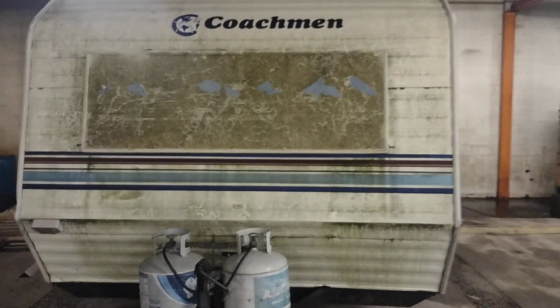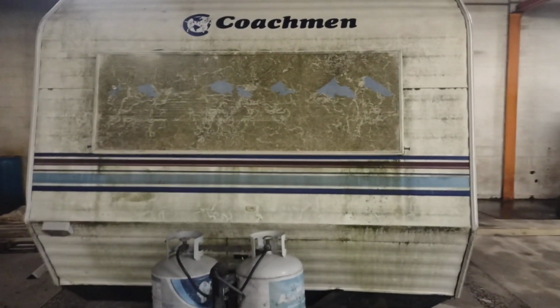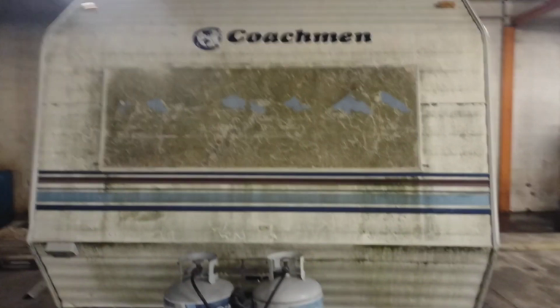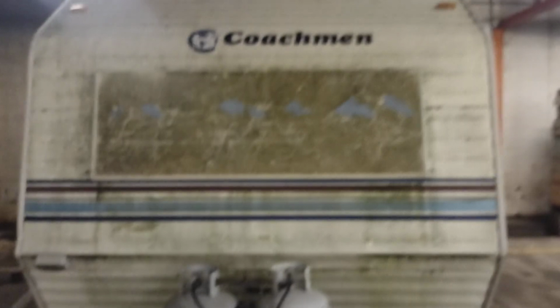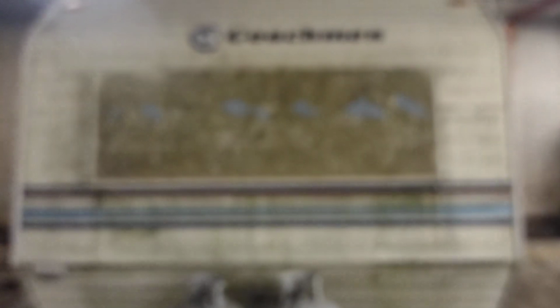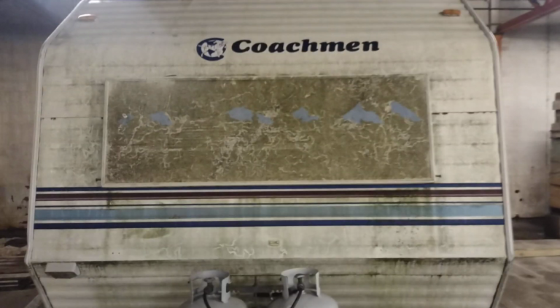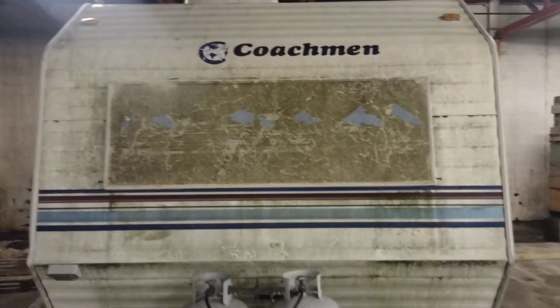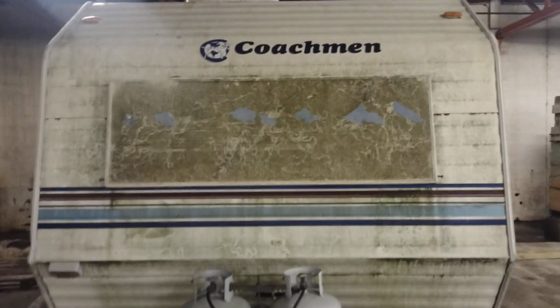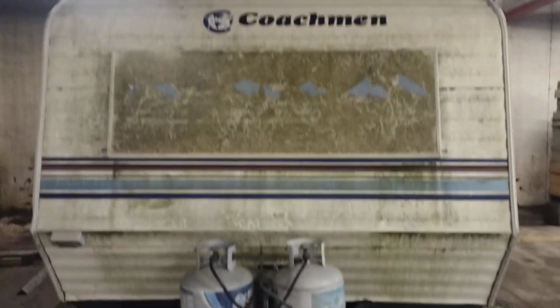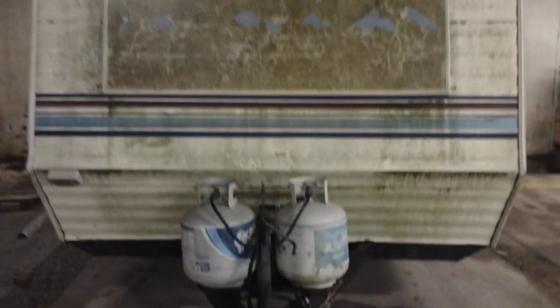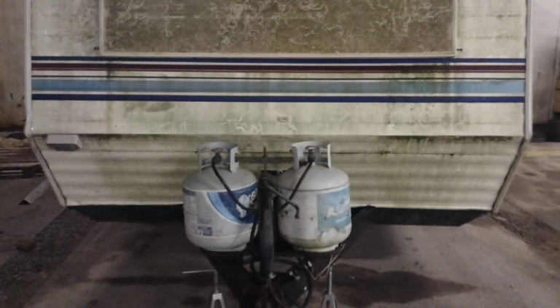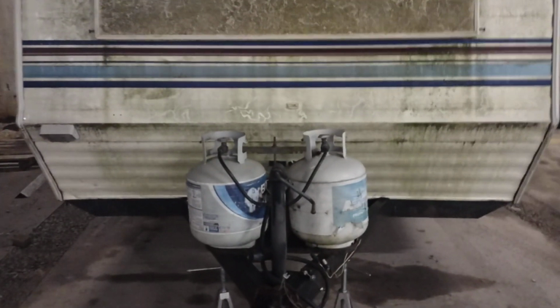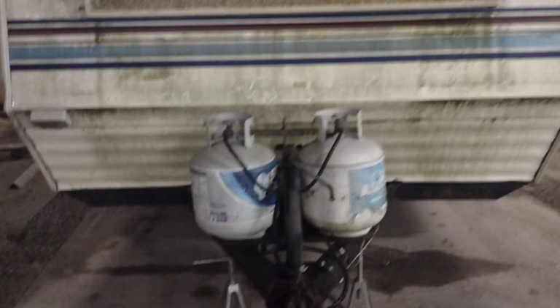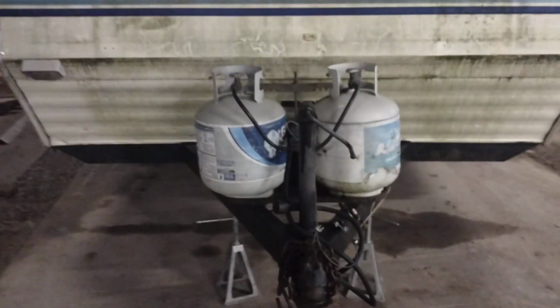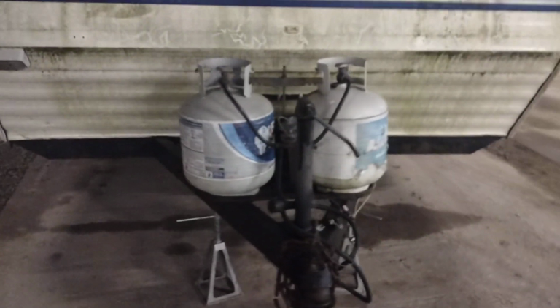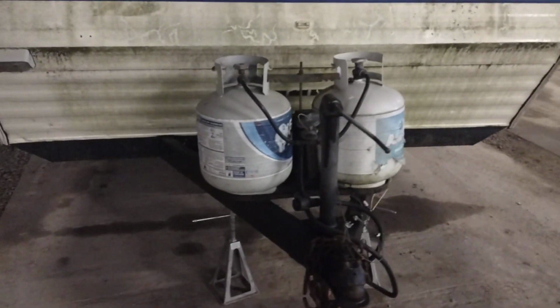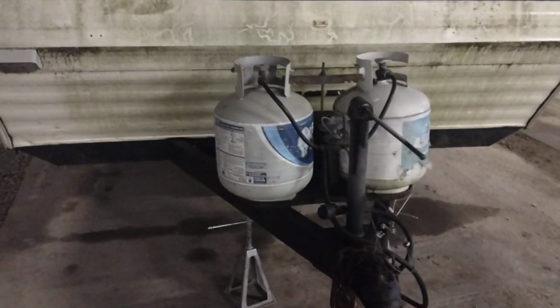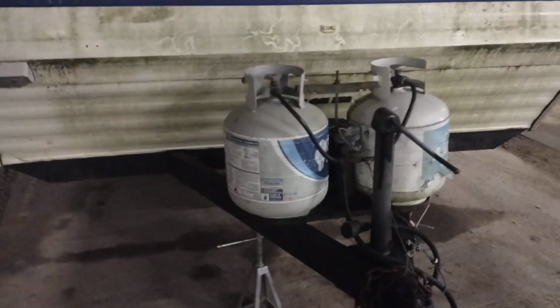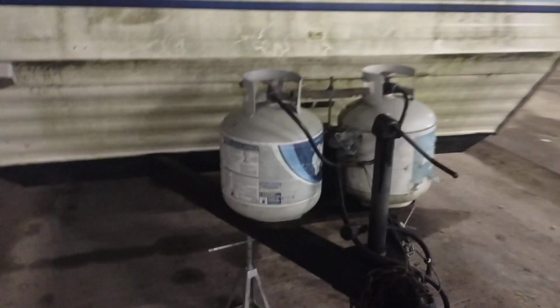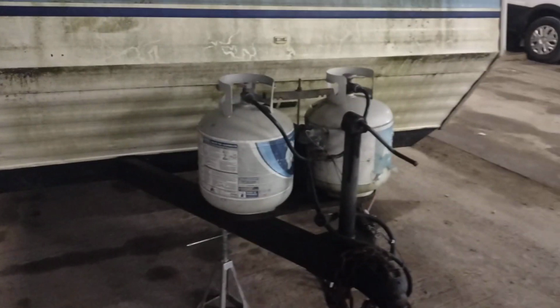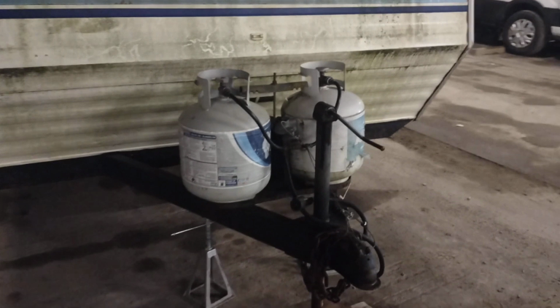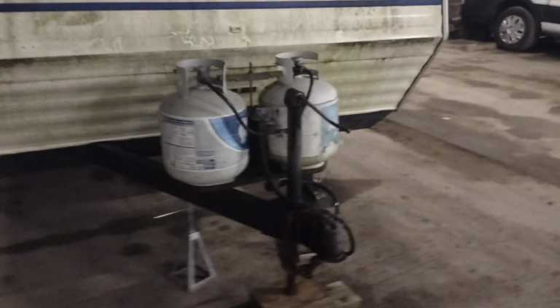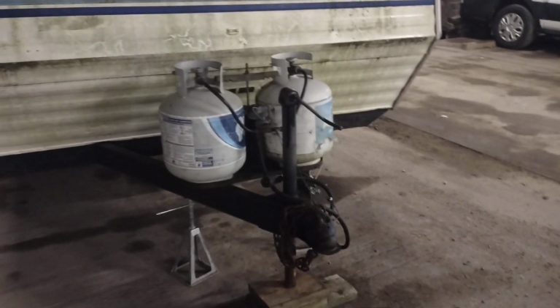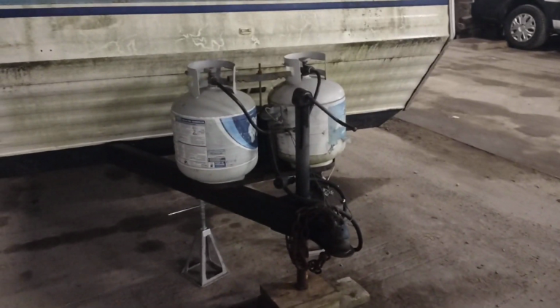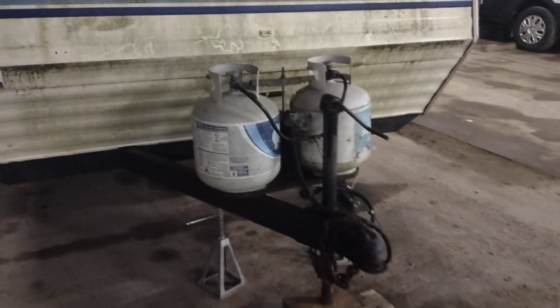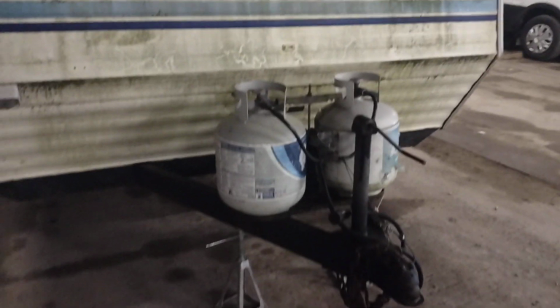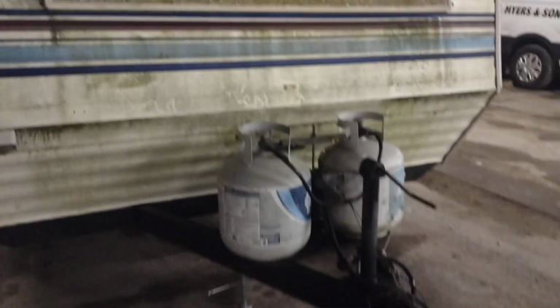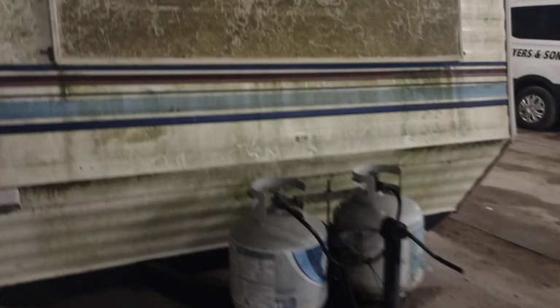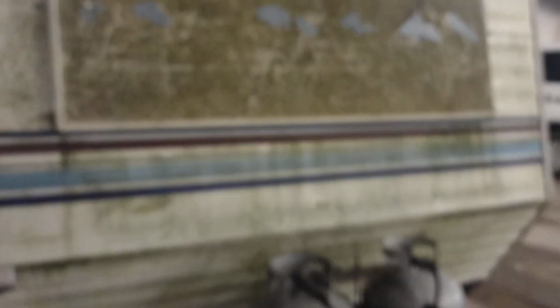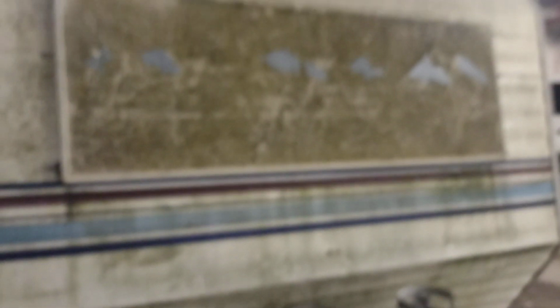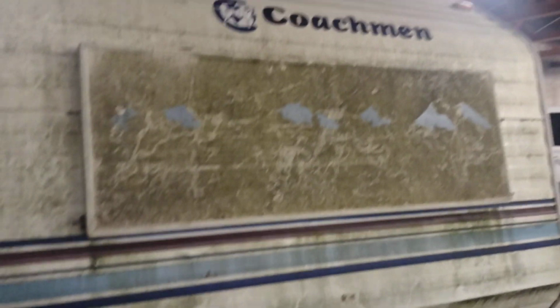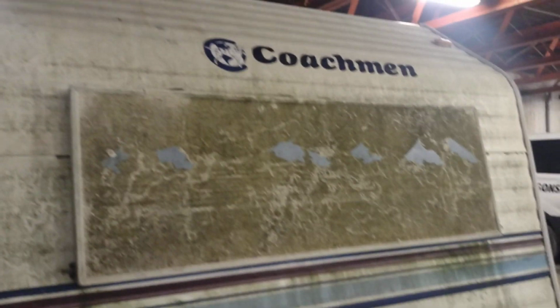Check it out y'all, we have a Coachman with two propane tanks on it. So if you want to fire up your grill or add some heat to your camper in the winter, you're covered.